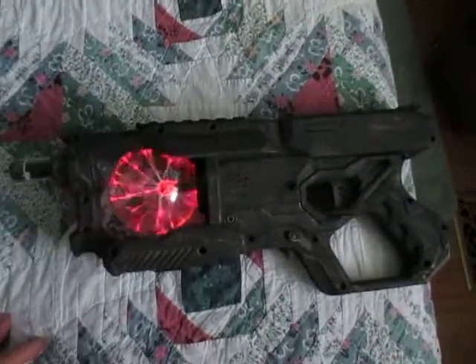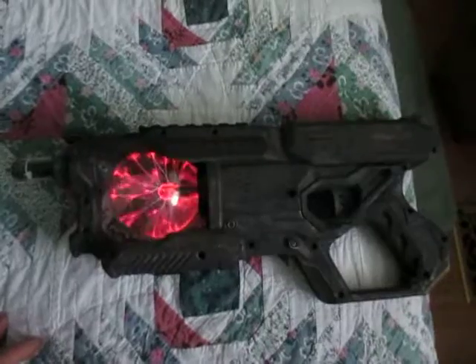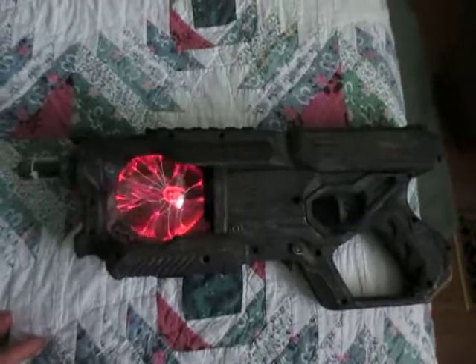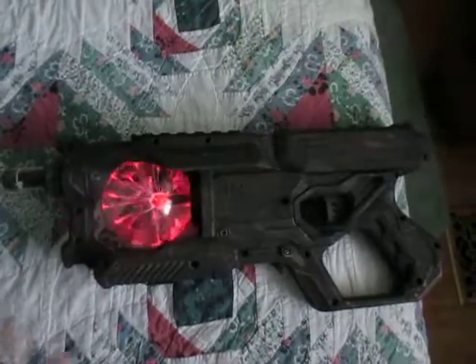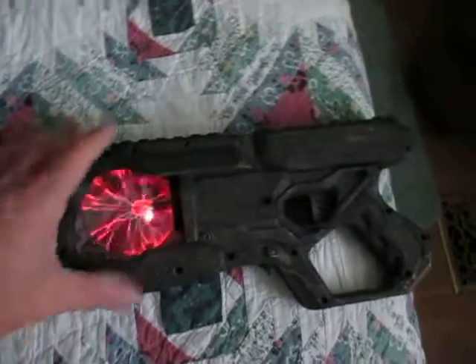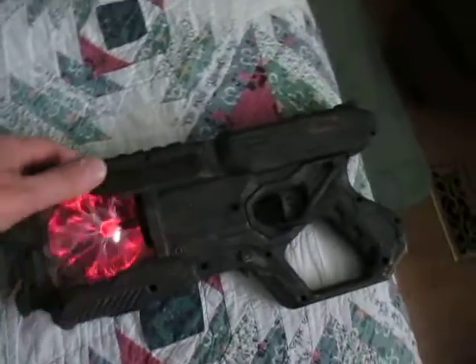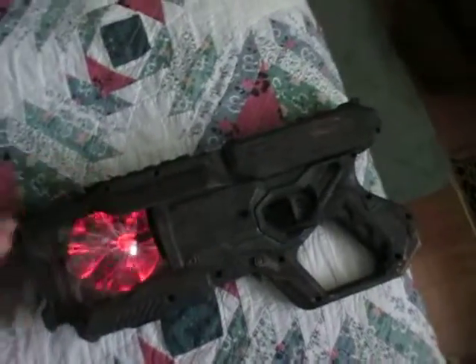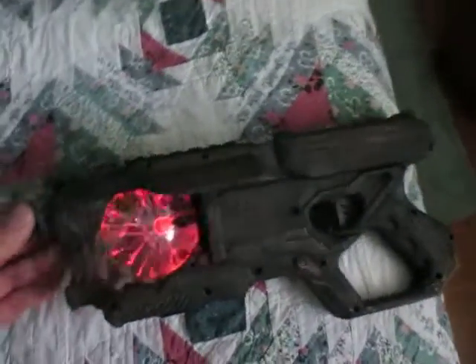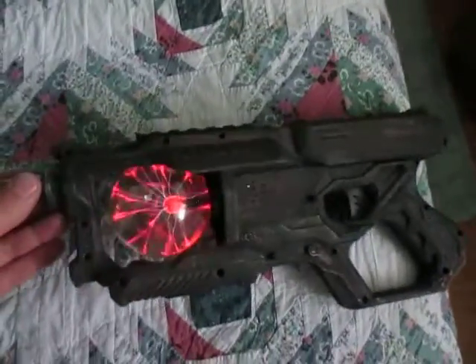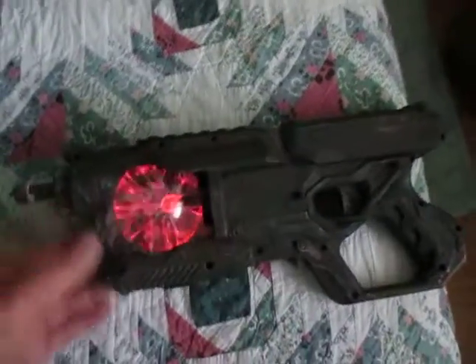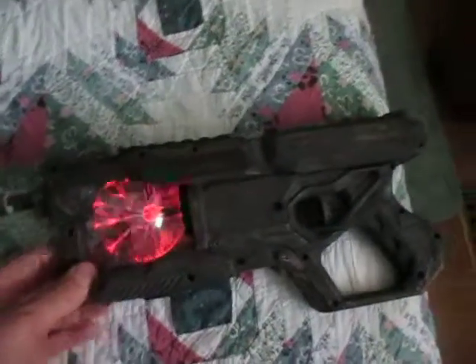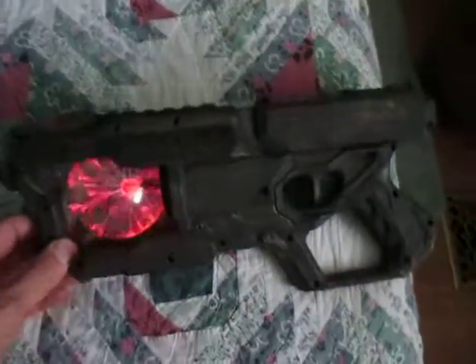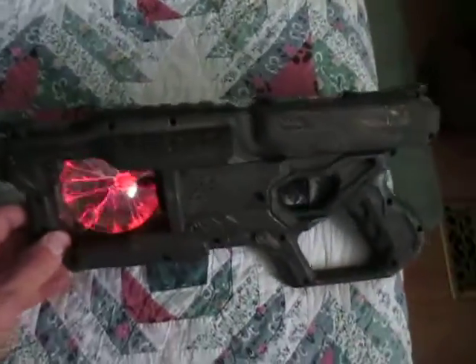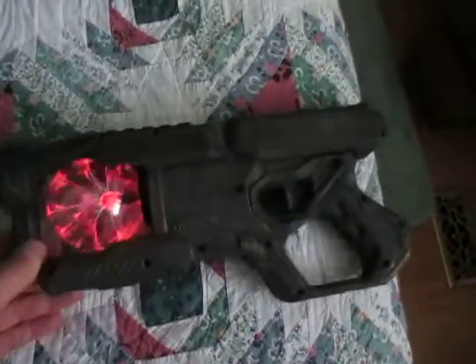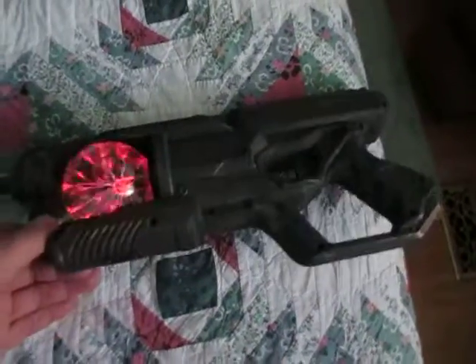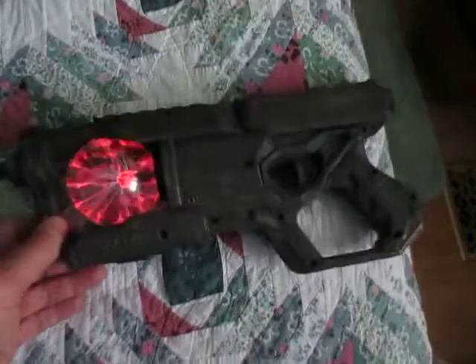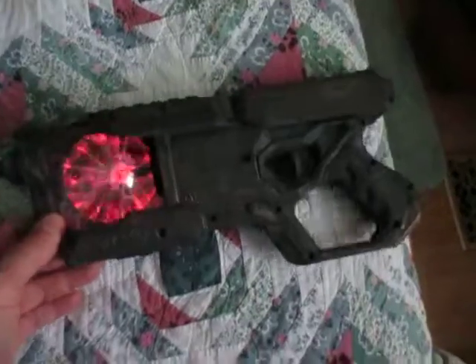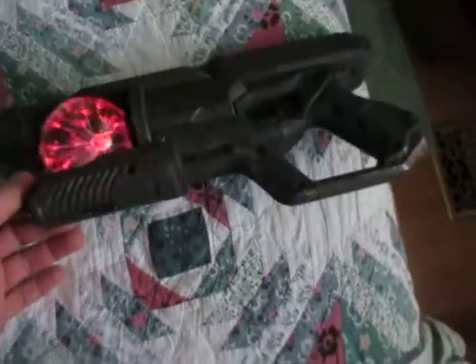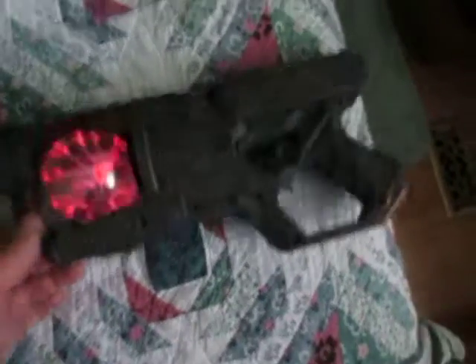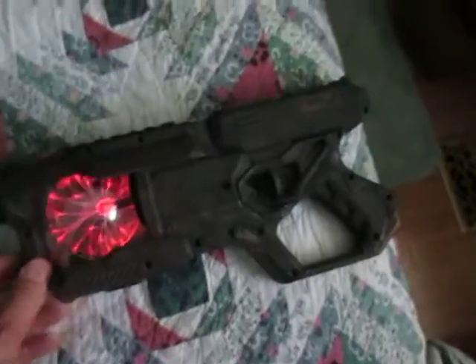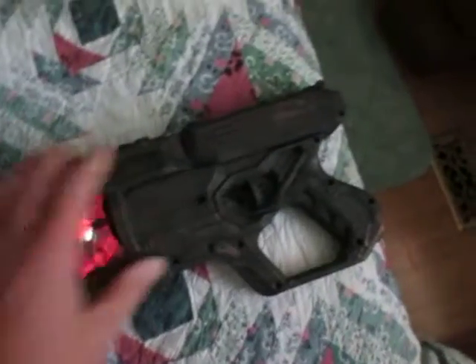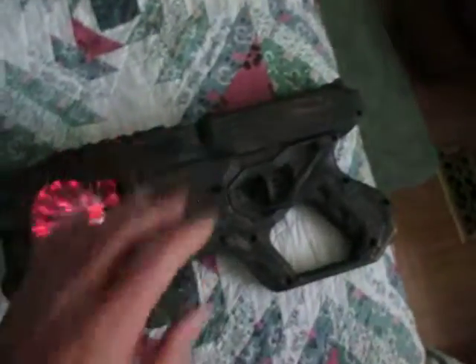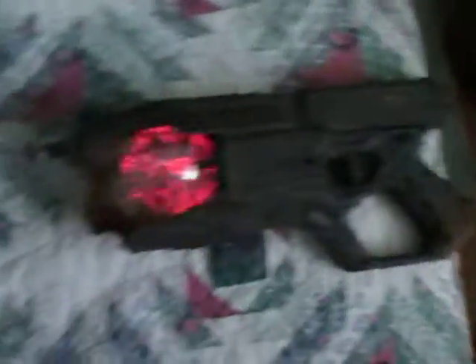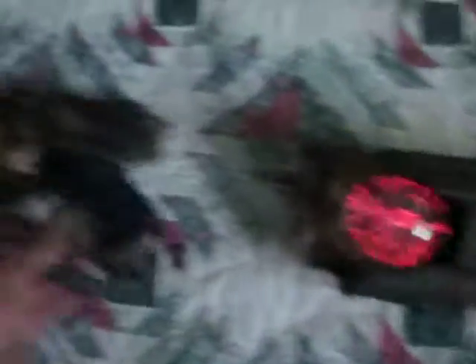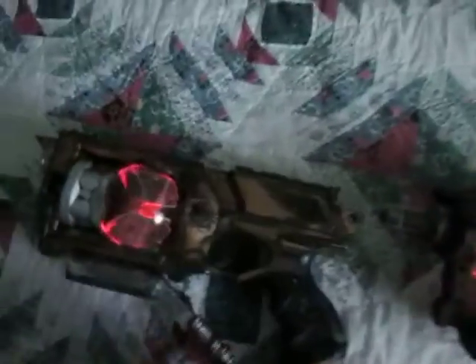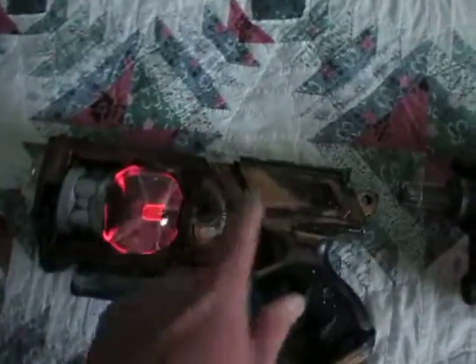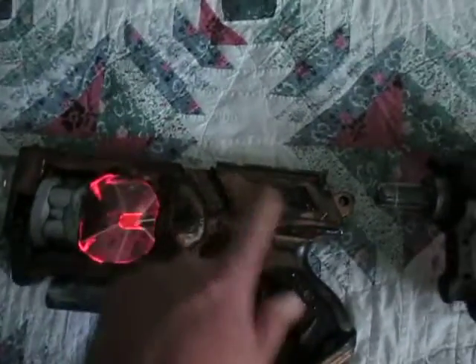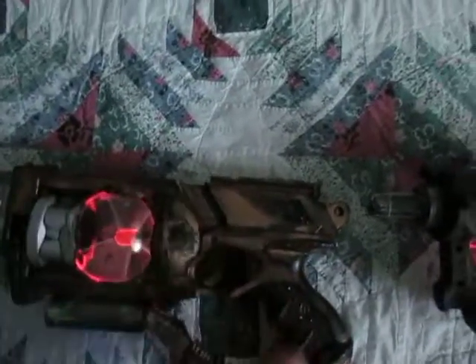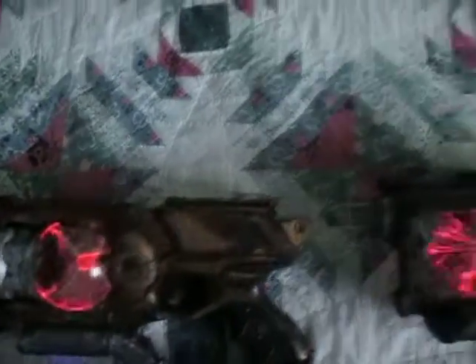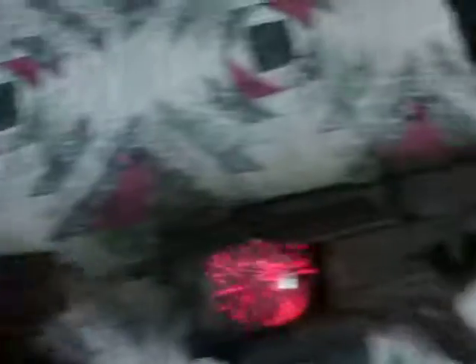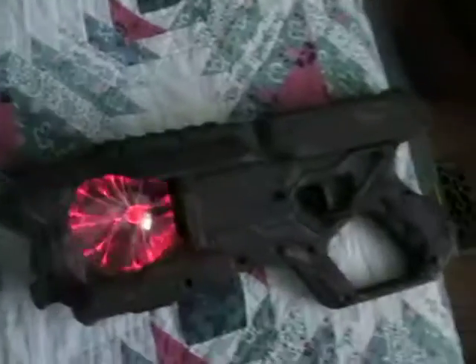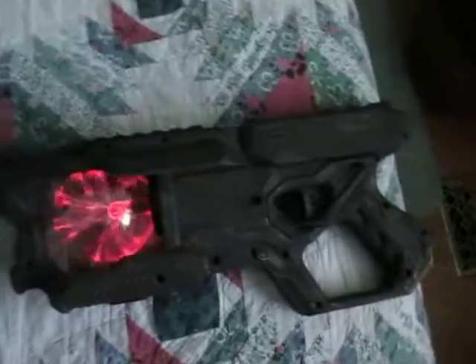With the new gun, I'm using some slightly different ways of painting it — not so crazy on the rub and buff, but a little bit lighter.